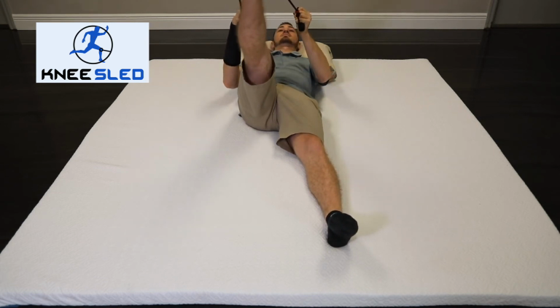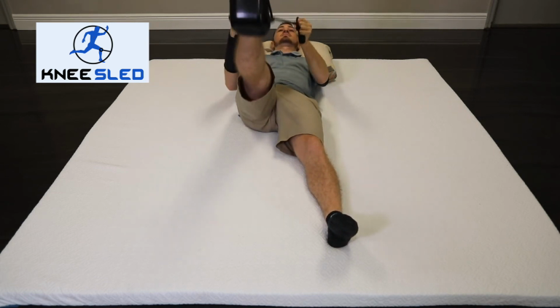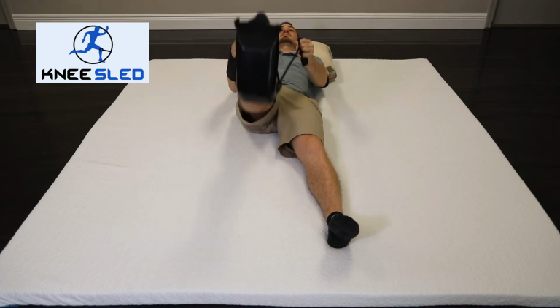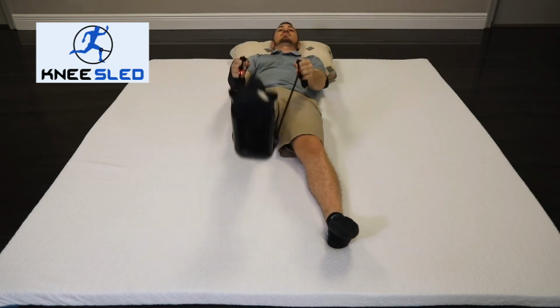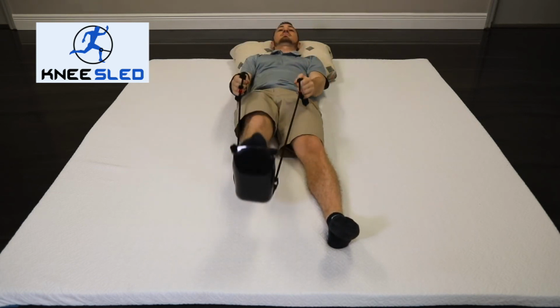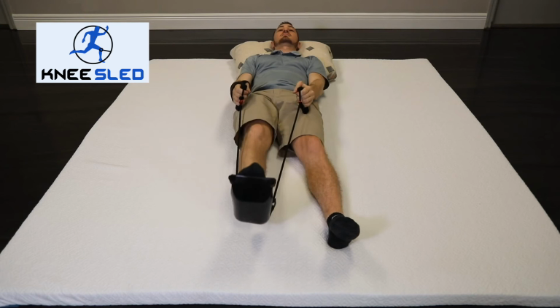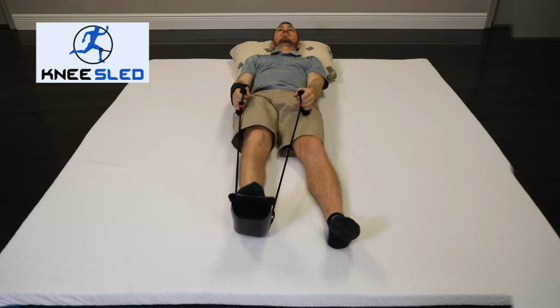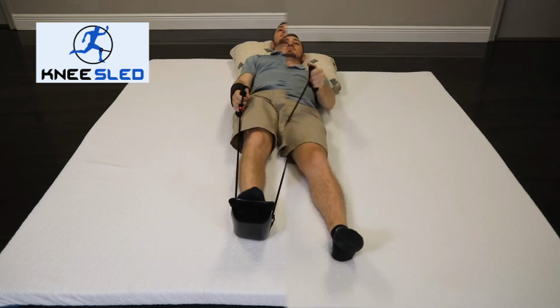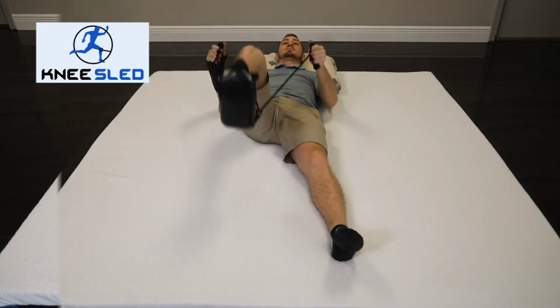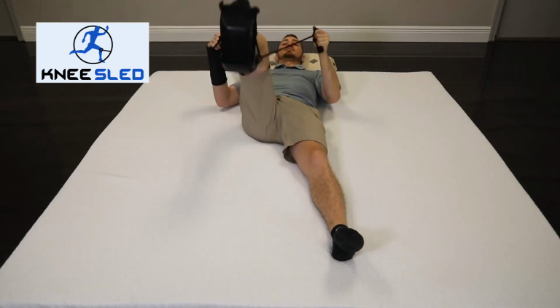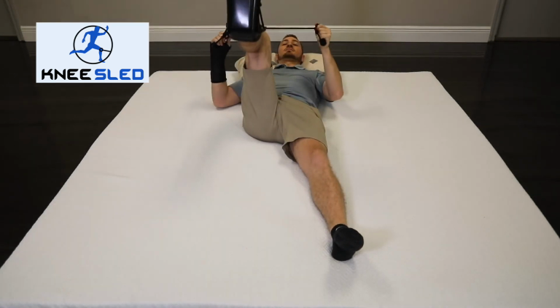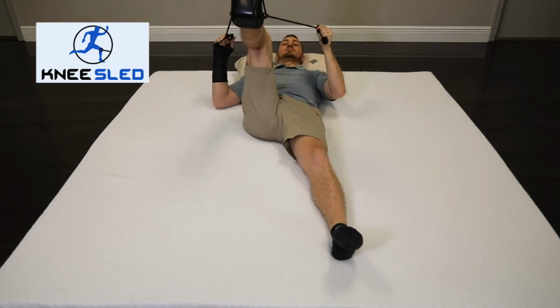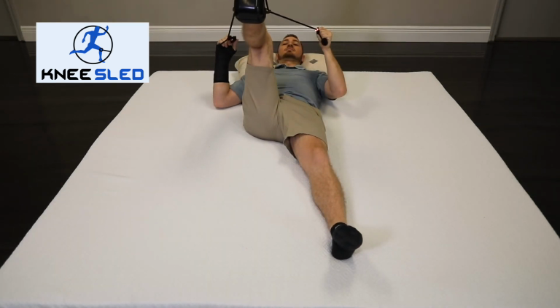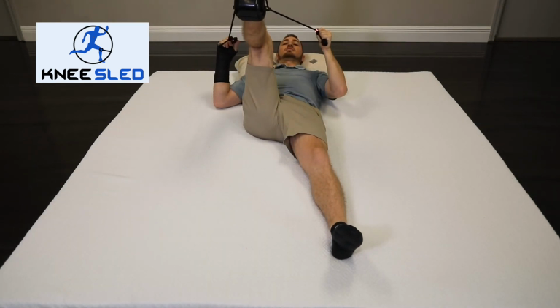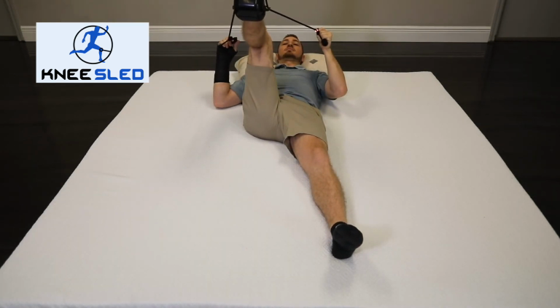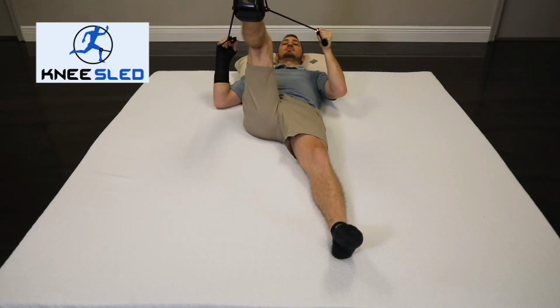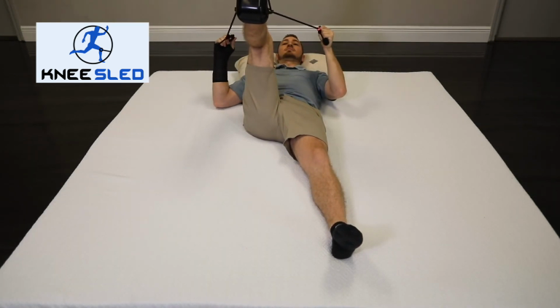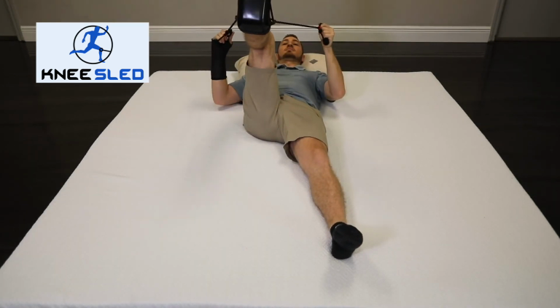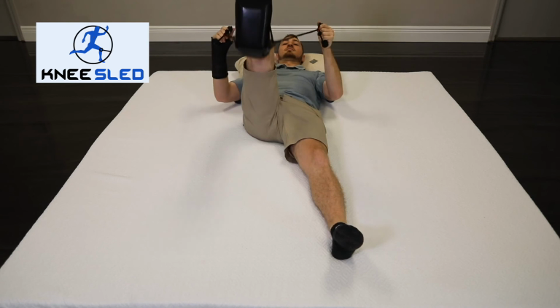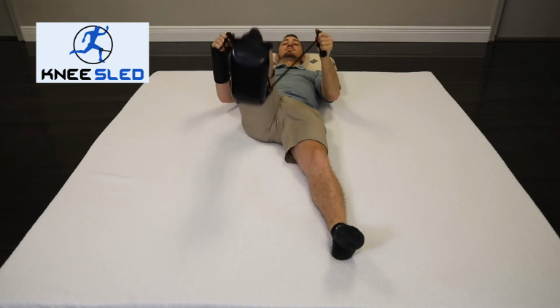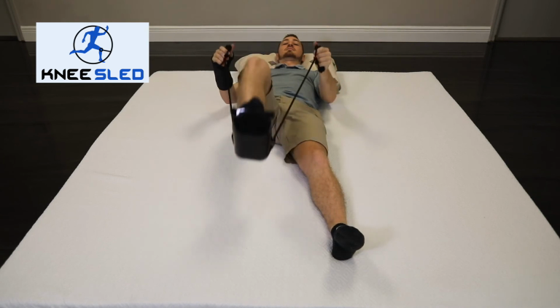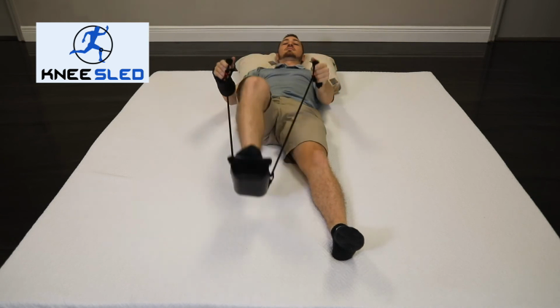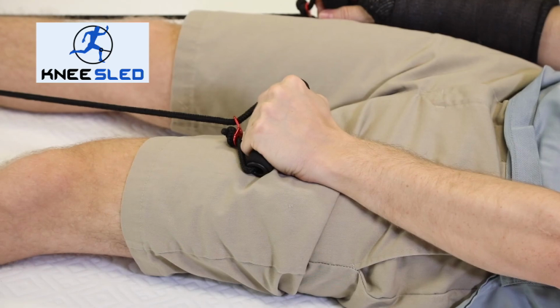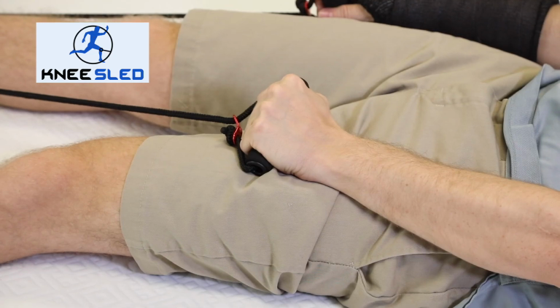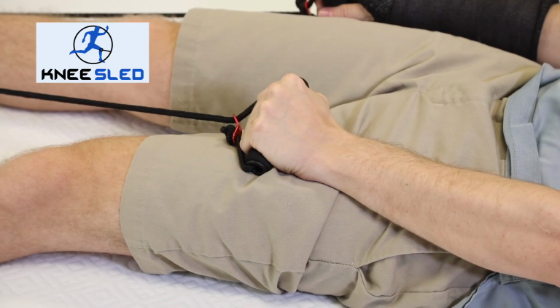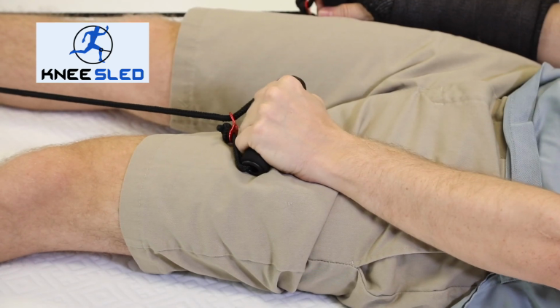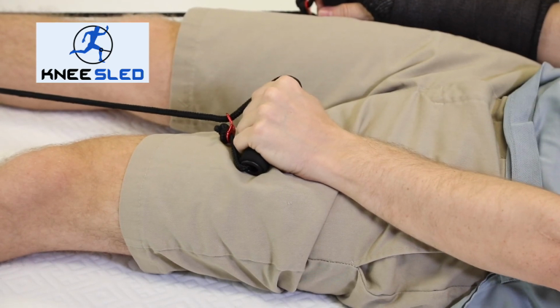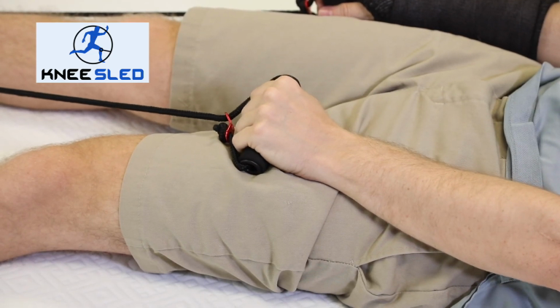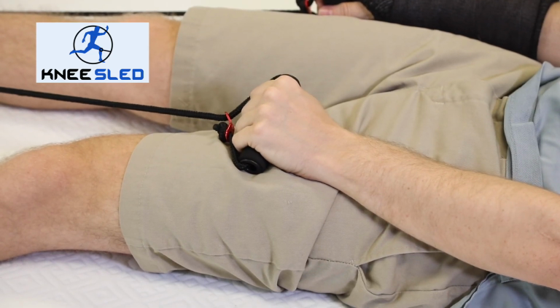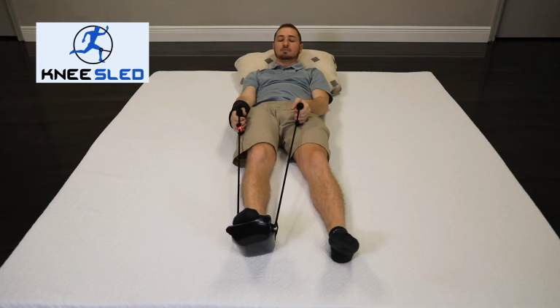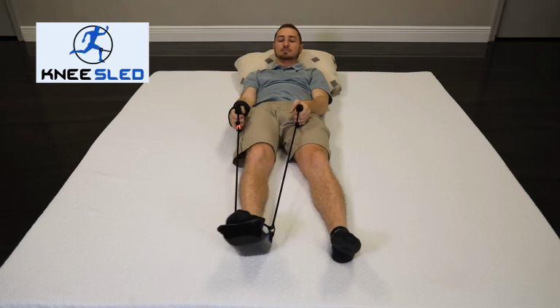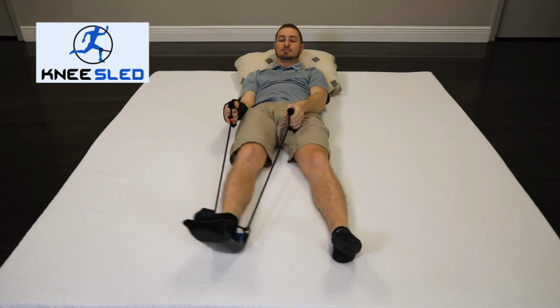Additionally, you can apply resistance strength training by holding the rope as you extend your leg. The better you feel, the more resistance you should keep applying, as this will allow your hip to get stronger in a safe manner.